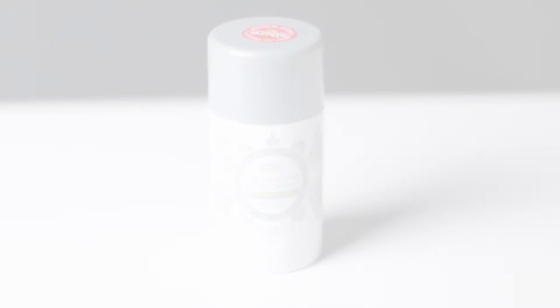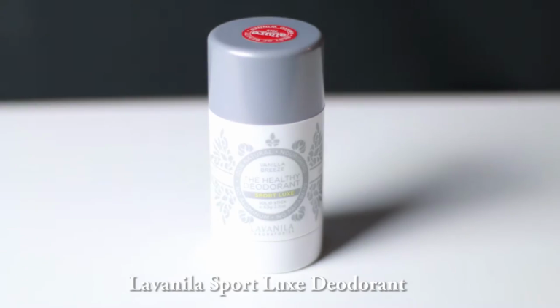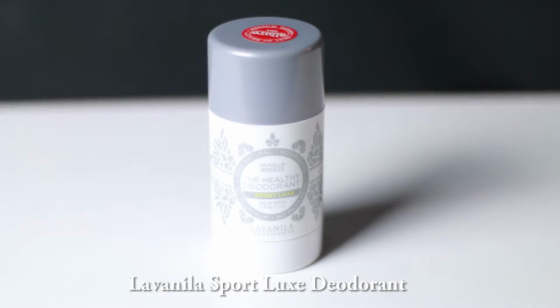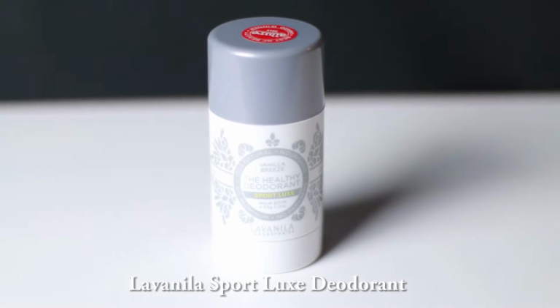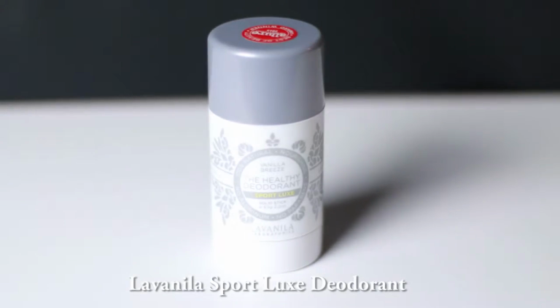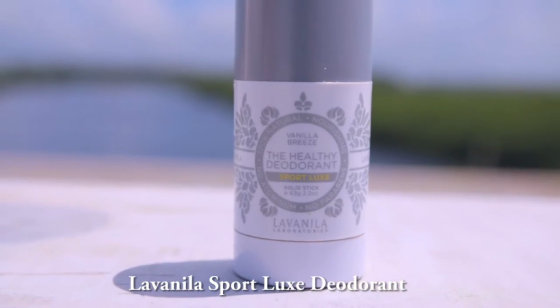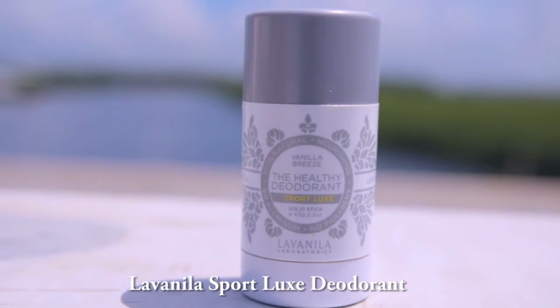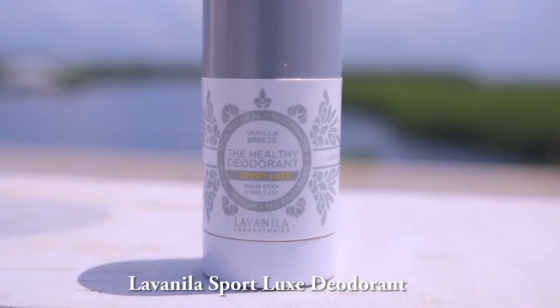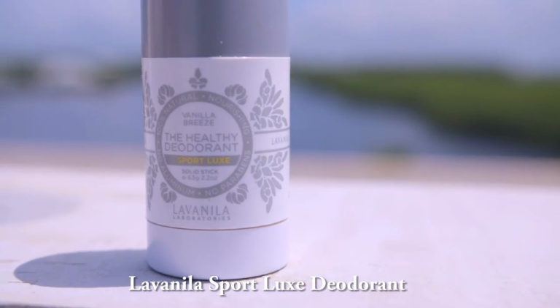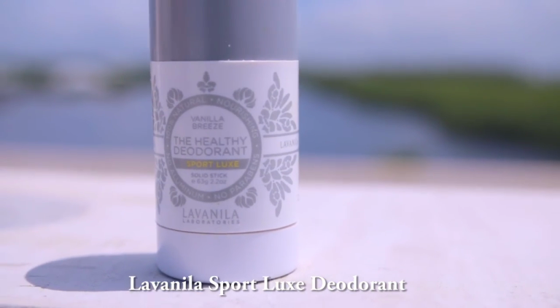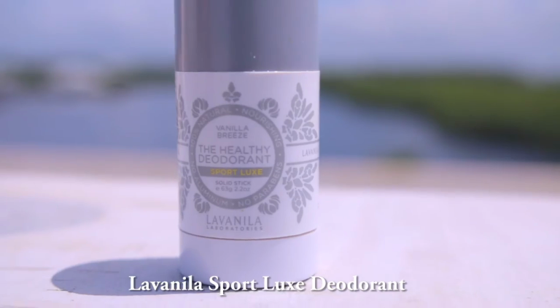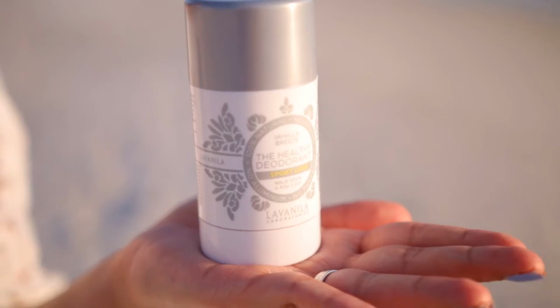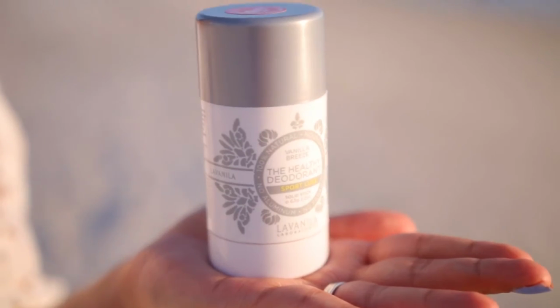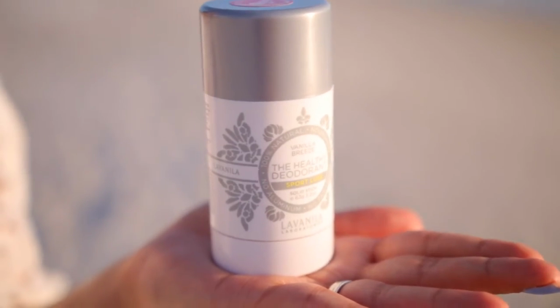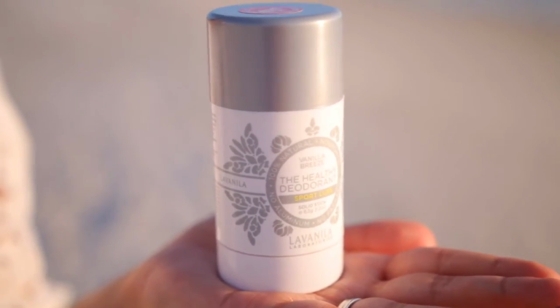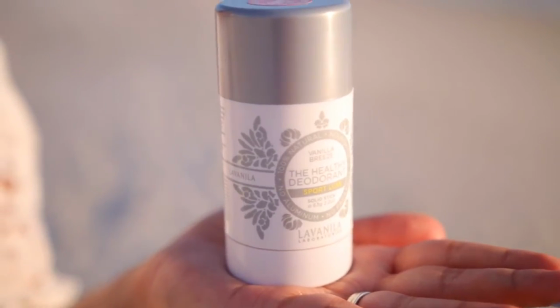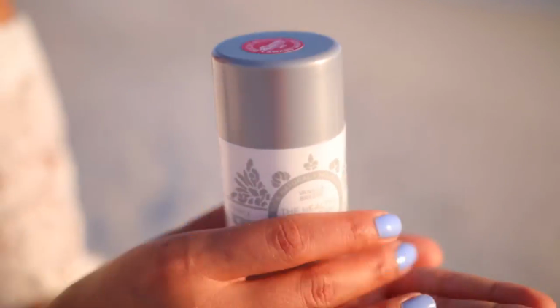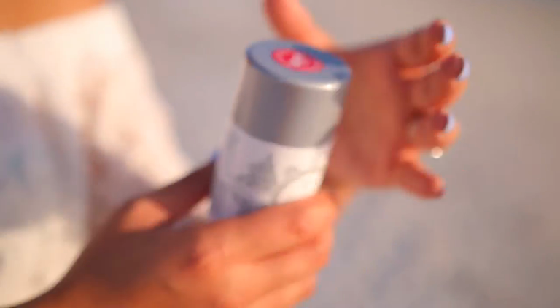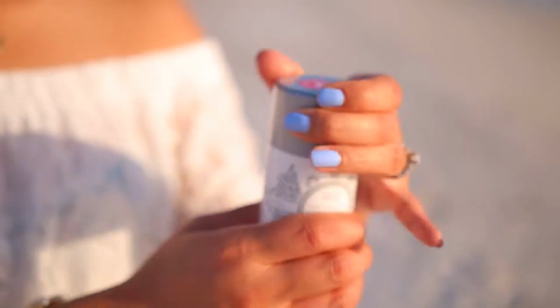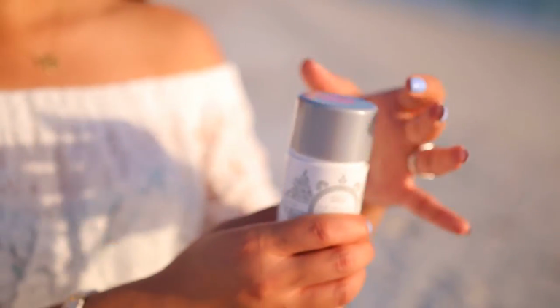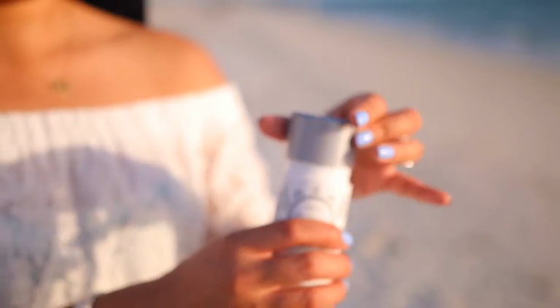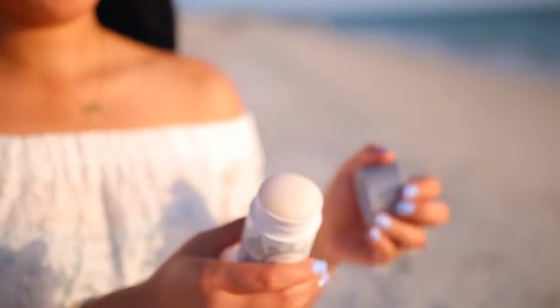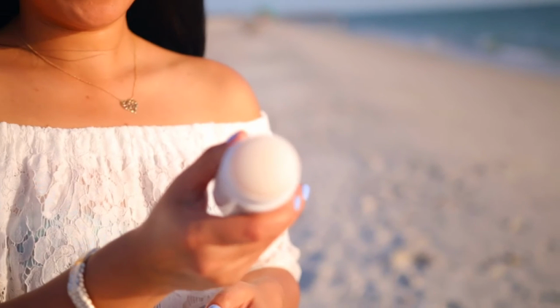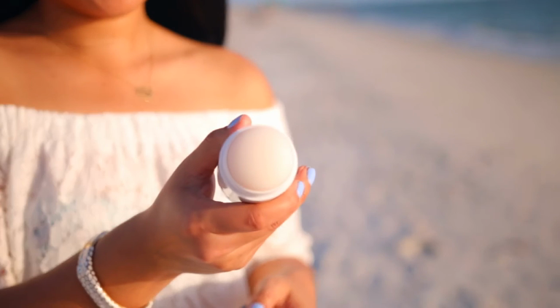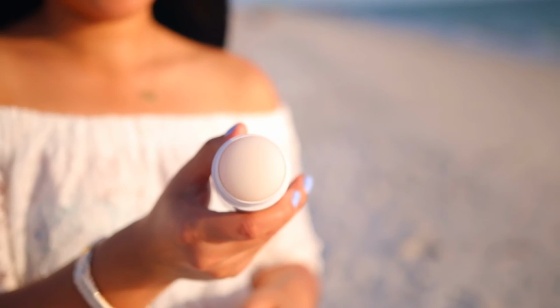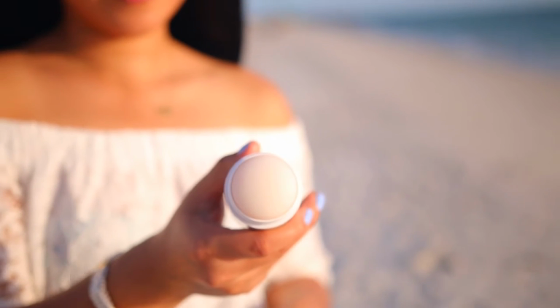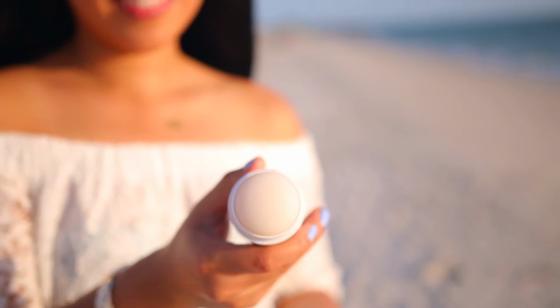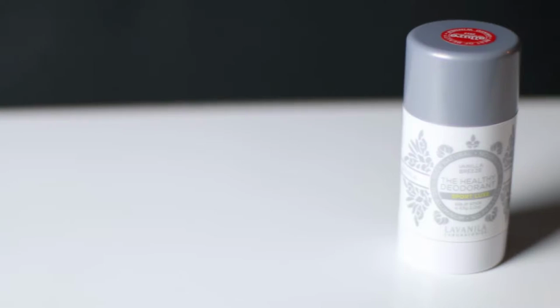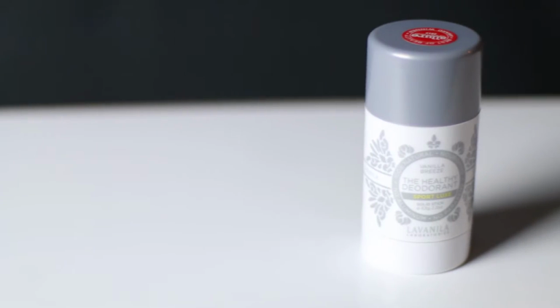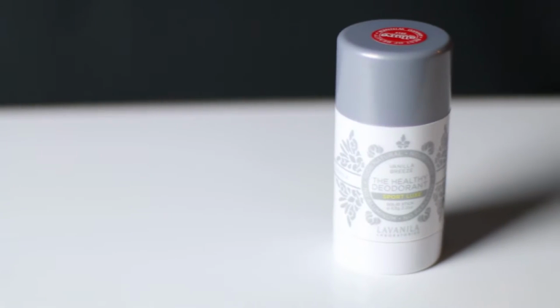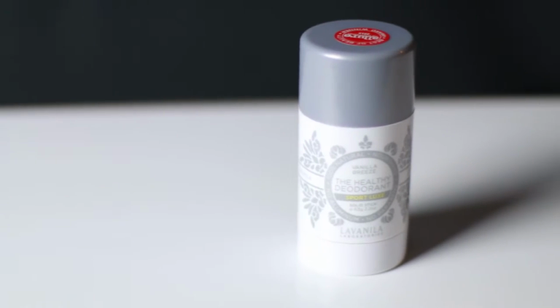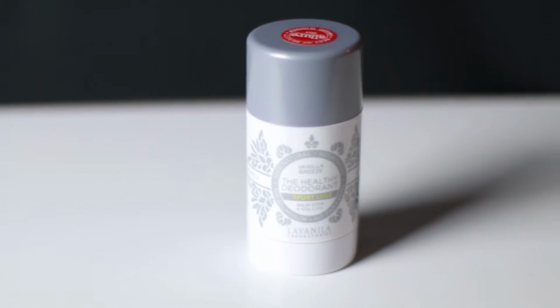Next up is the La Vanilla Sport Luxe deodorant. I recently picked up this deodorant and I have been really enjoying it this summer. It's a healthy deodorant because it's free from harsh chemicals, and it keeps me dry while smelling like a crisp vanilla breeze.